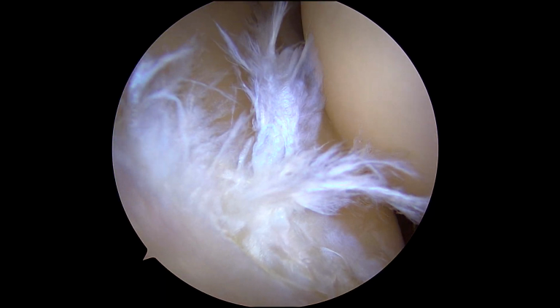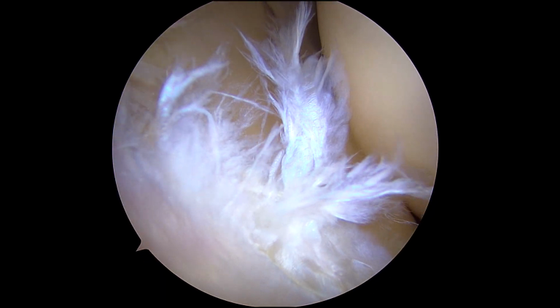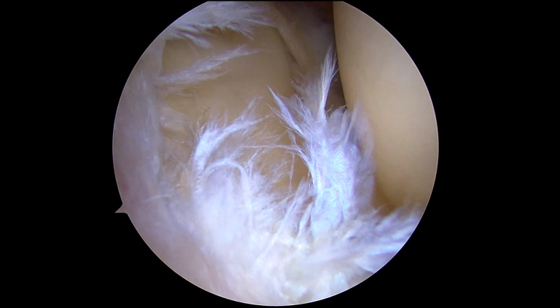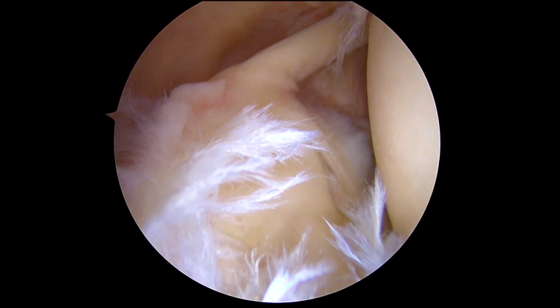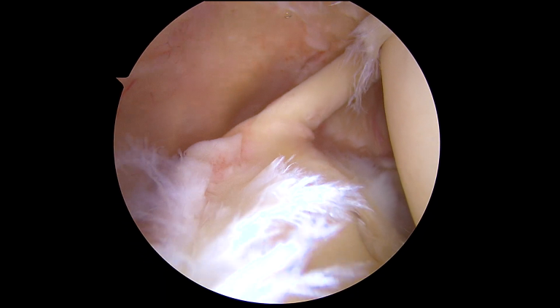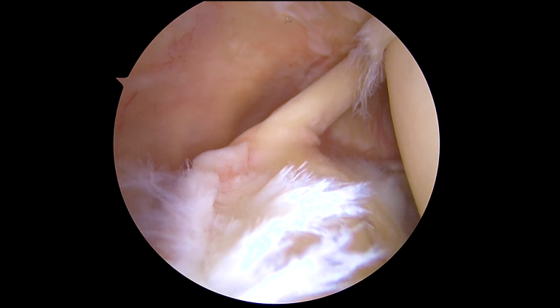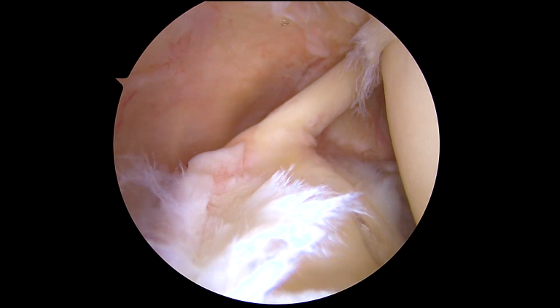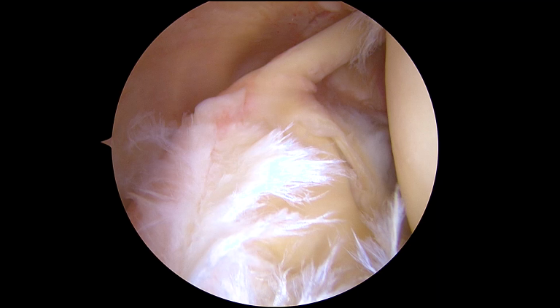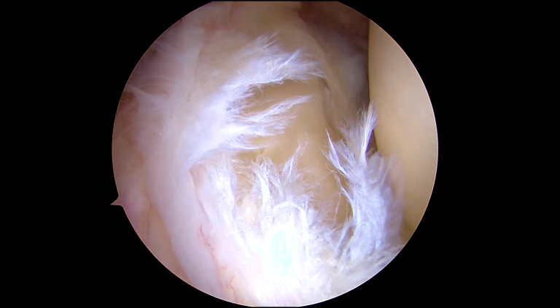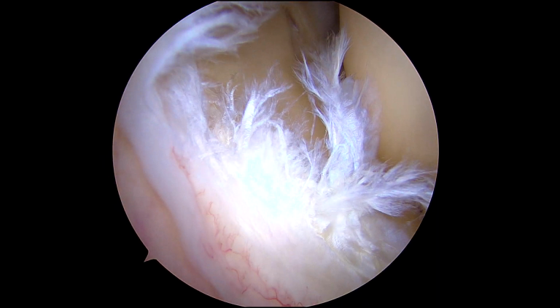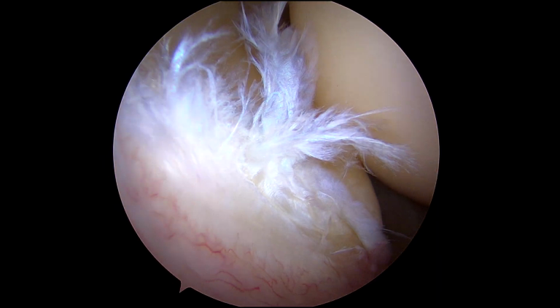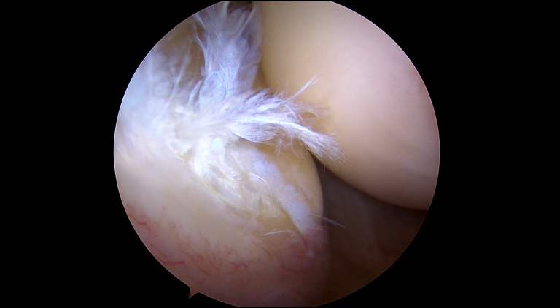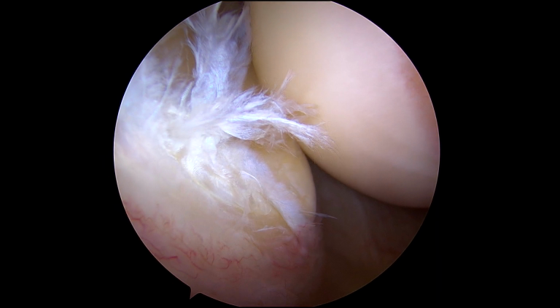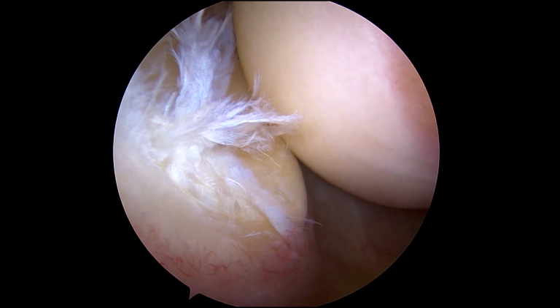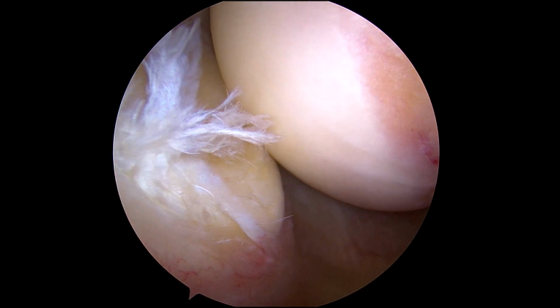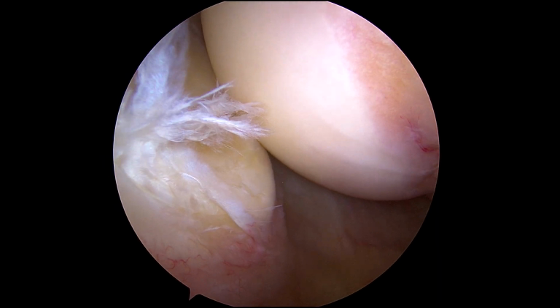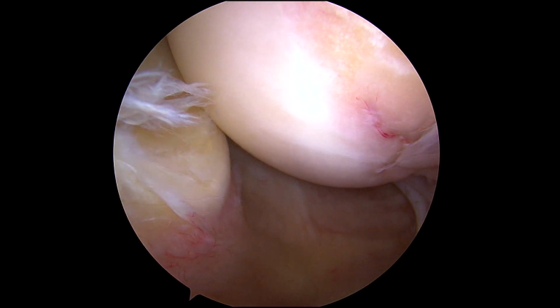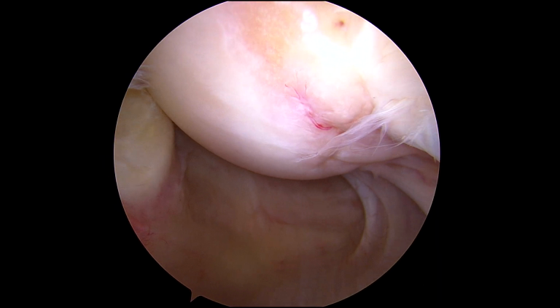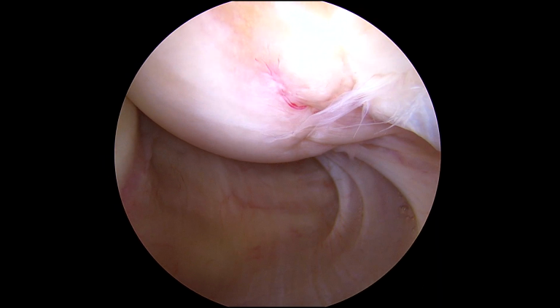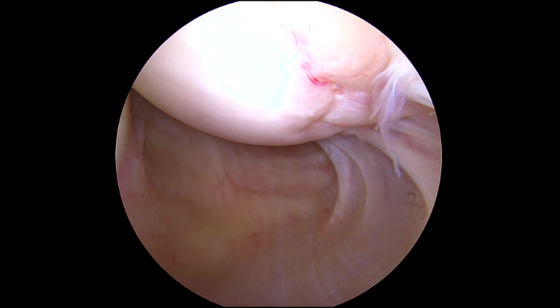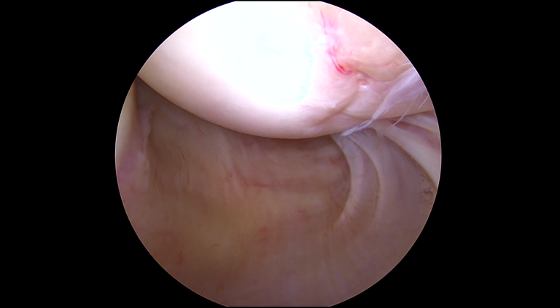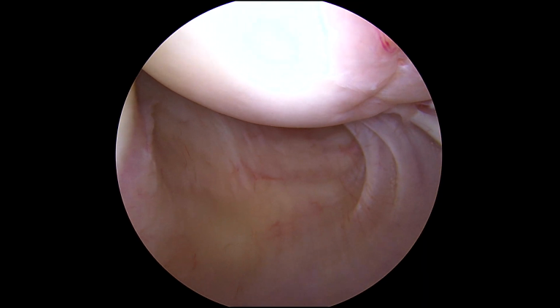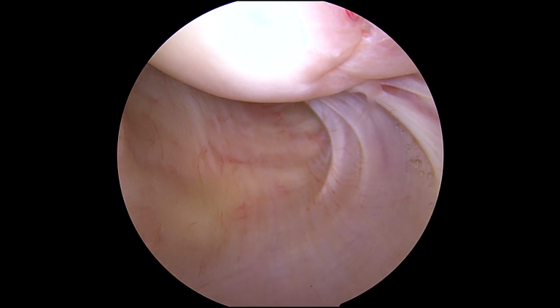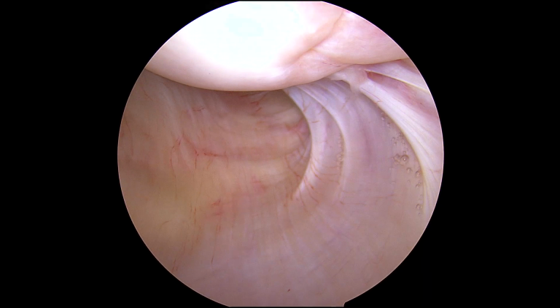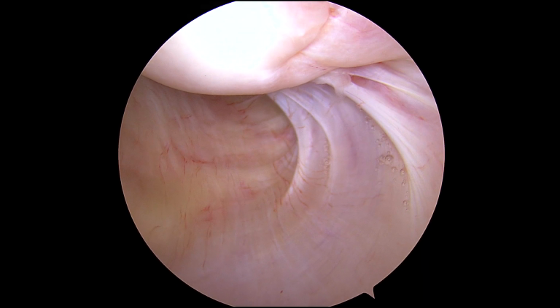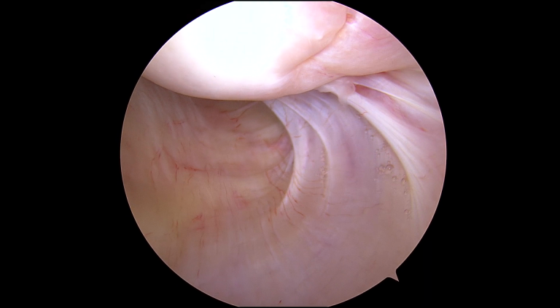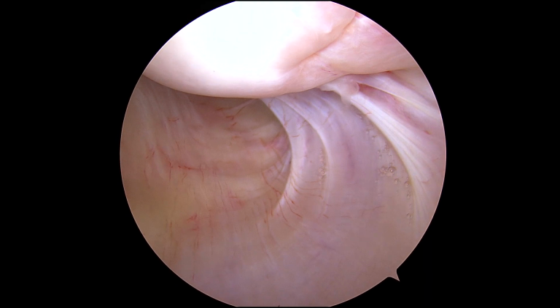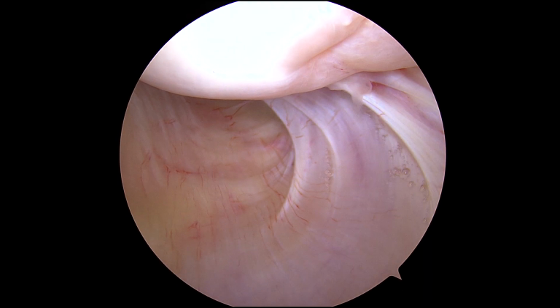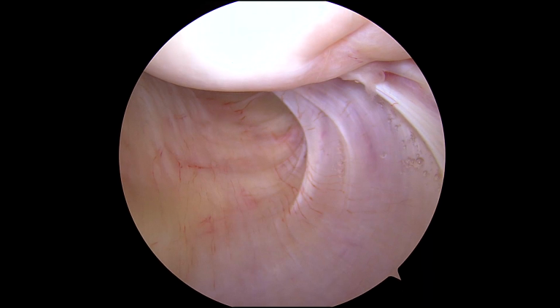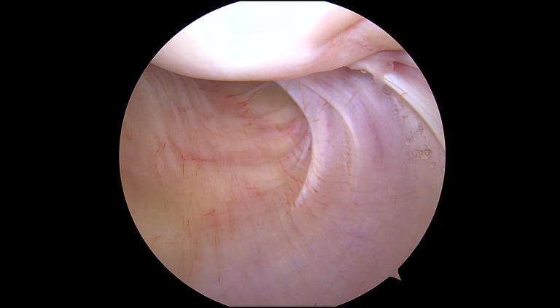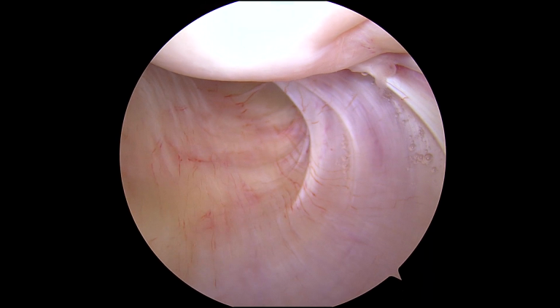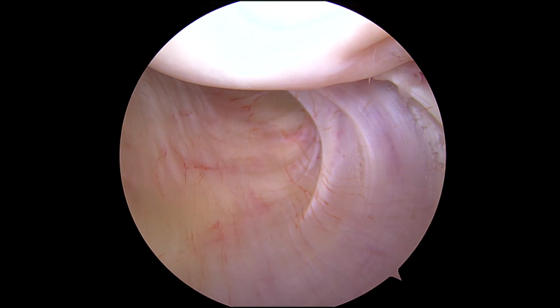Obviously that doesn't look like normal labral tissue as it does sort of there. She's got fraying and tearing that extends from the superior labrum all the way down the back into the posterior labrum. If you keep looking down into the inferior or axillary recess, that's the inferior glenohumeral ligament.